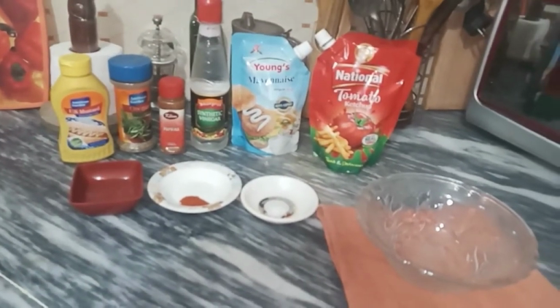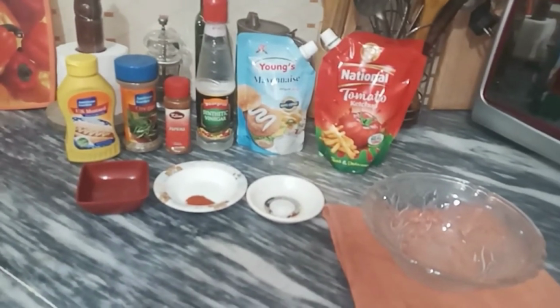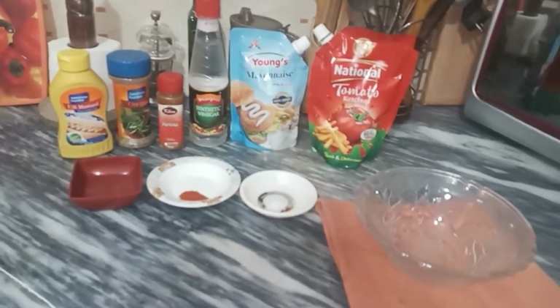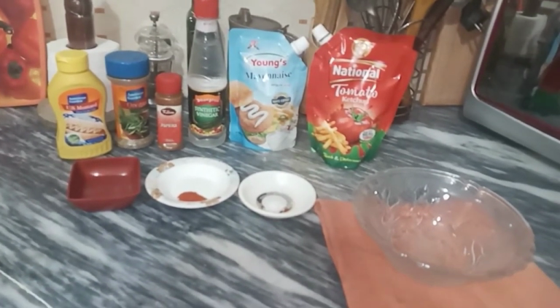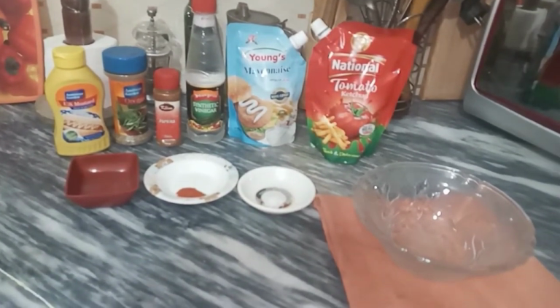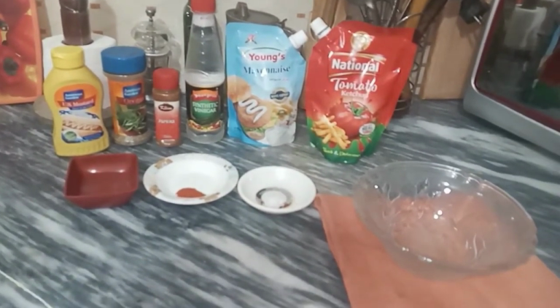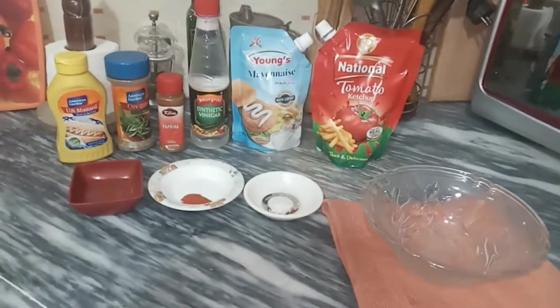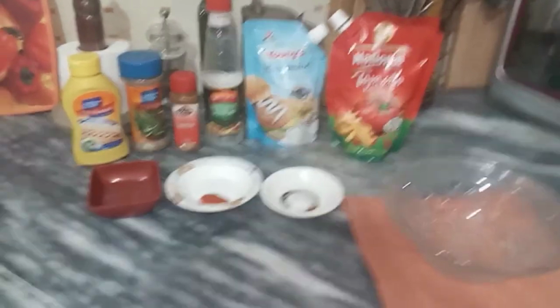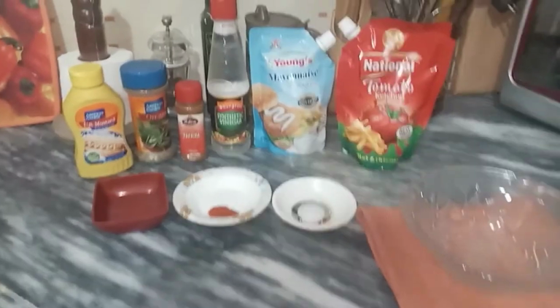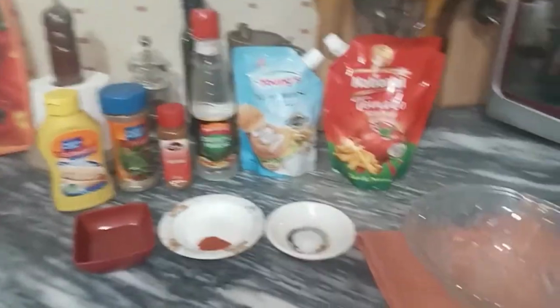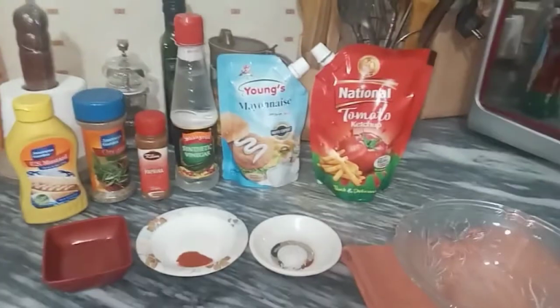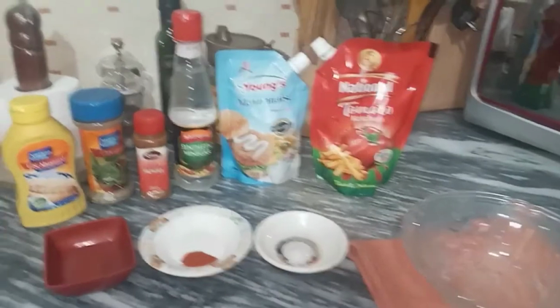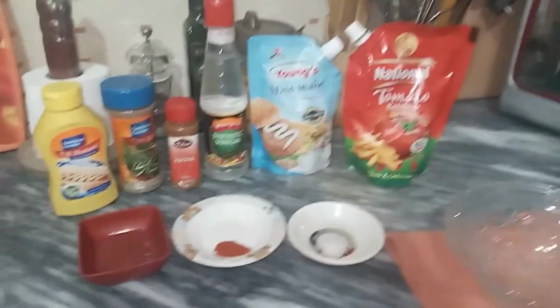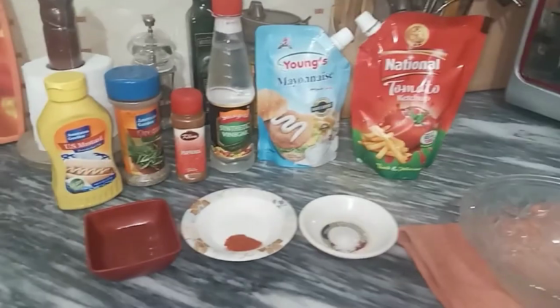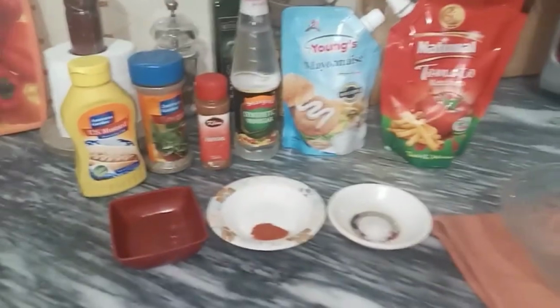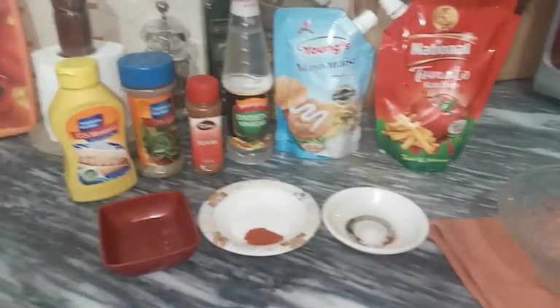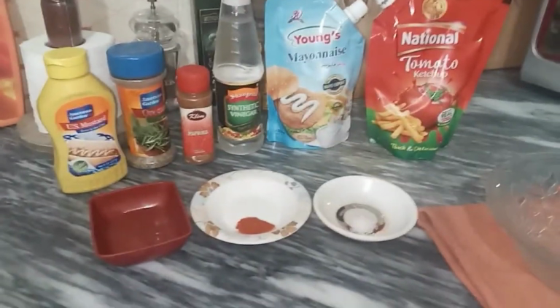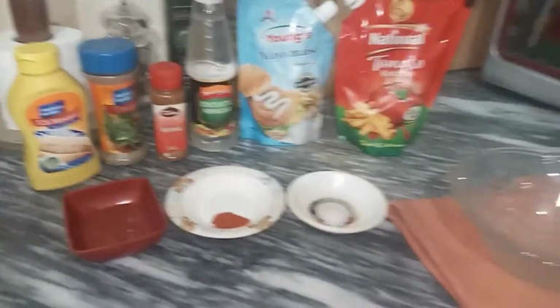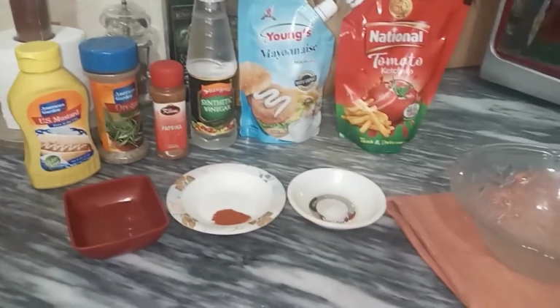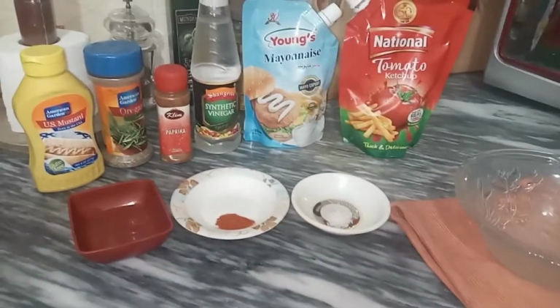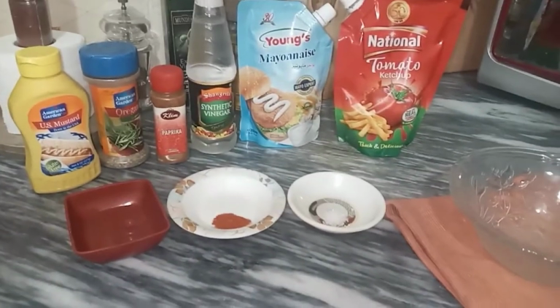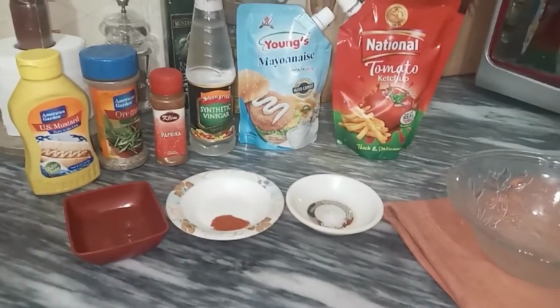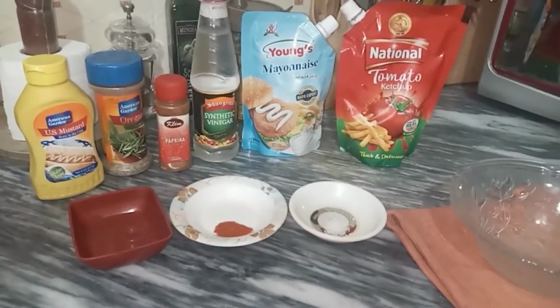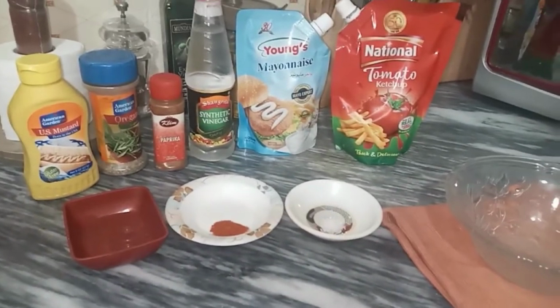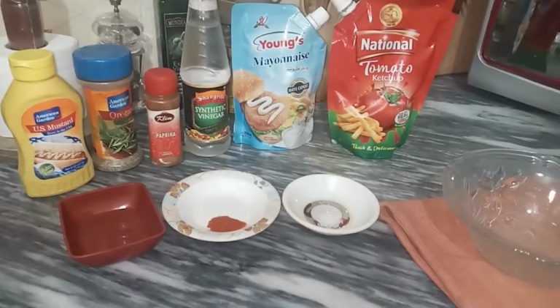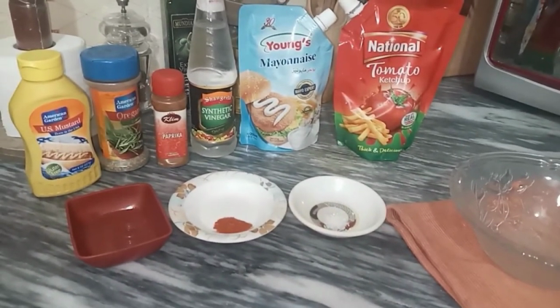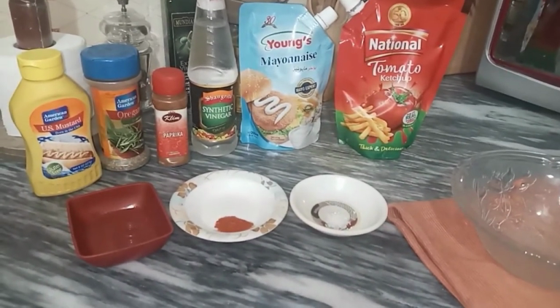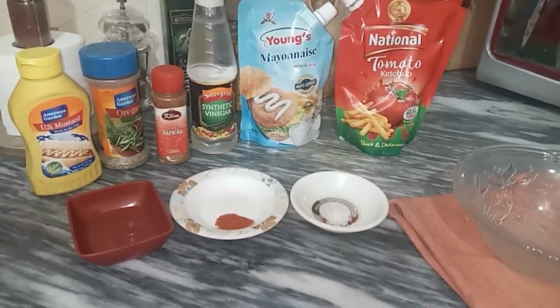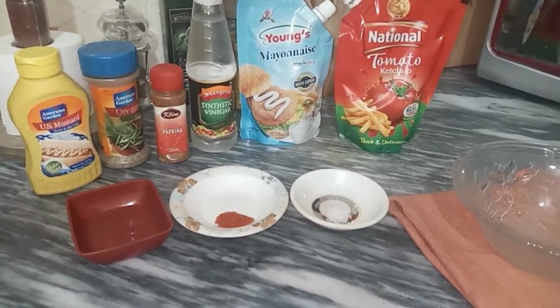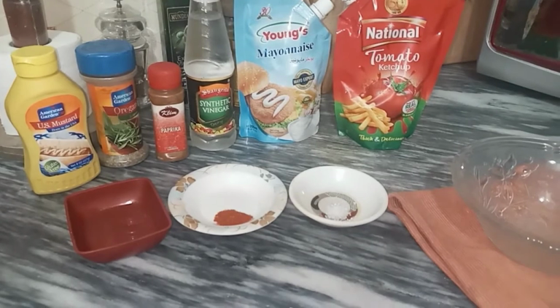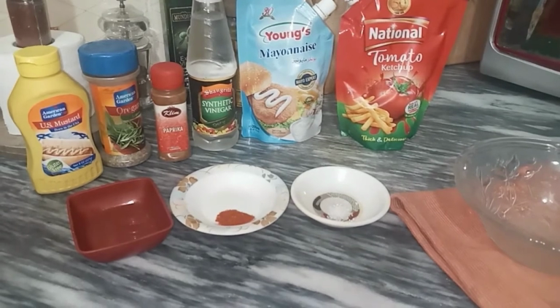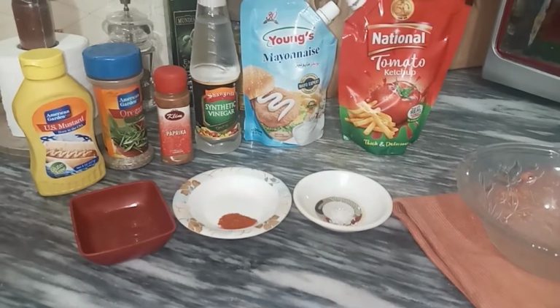Bismillahirrahmanirrahim, Assalamualaikum. Welcome to my channel MyRecipeBox. Today I am making Chupateli Sauce. Follow my video step by step.